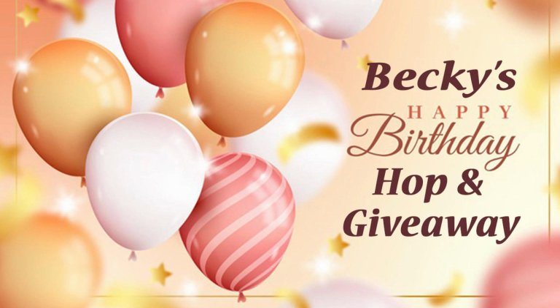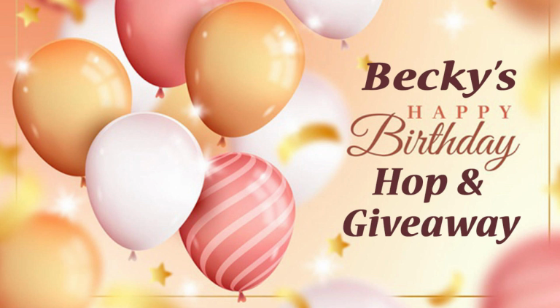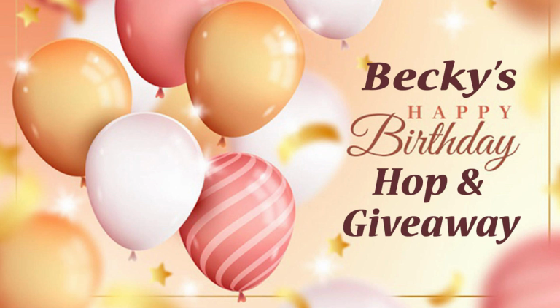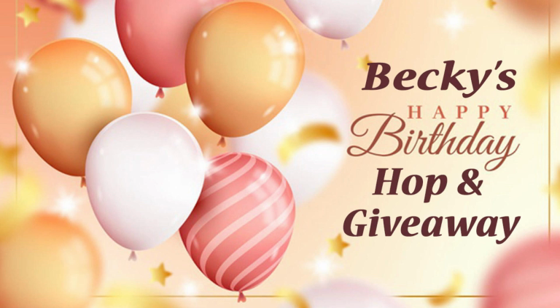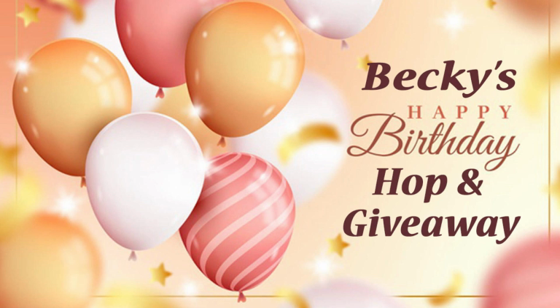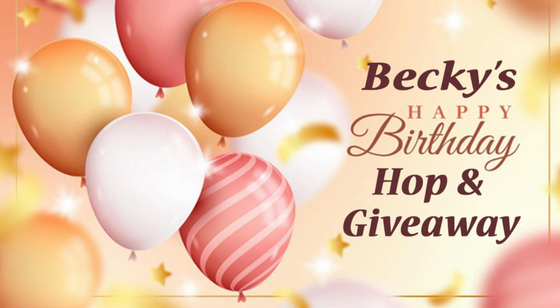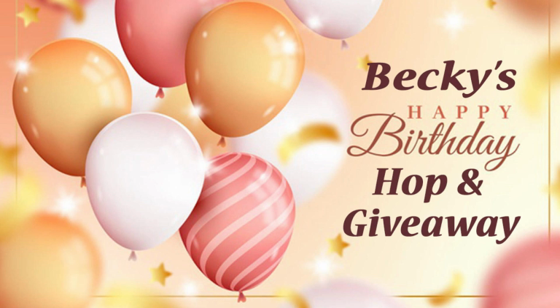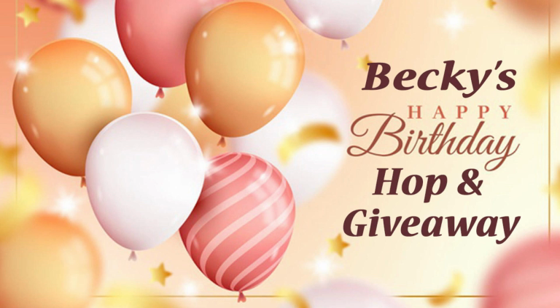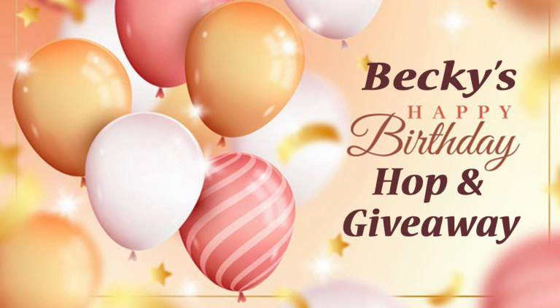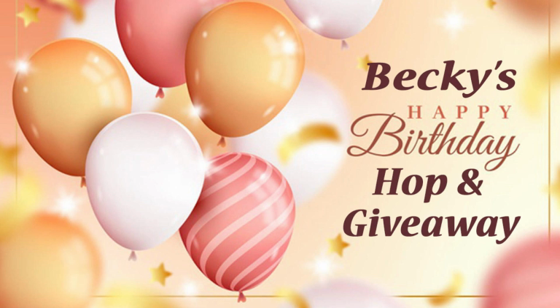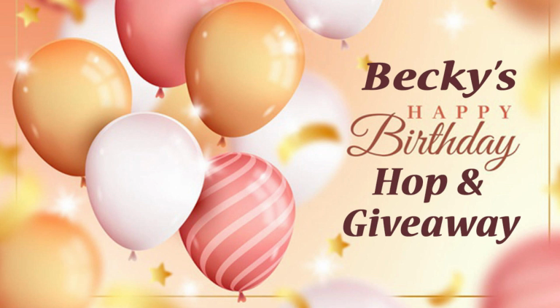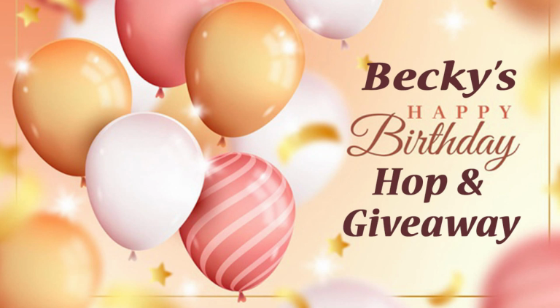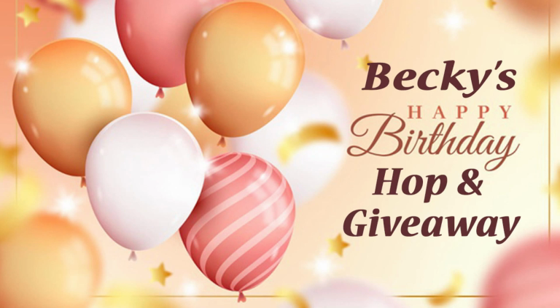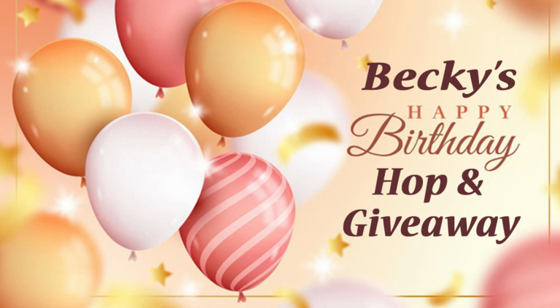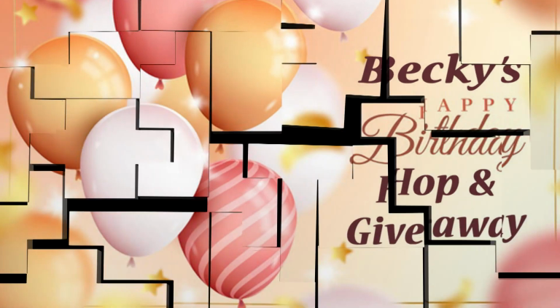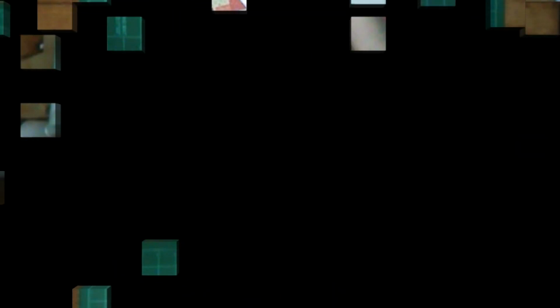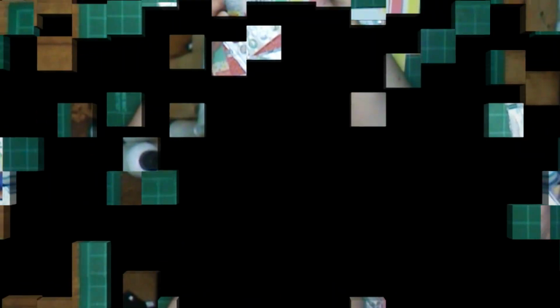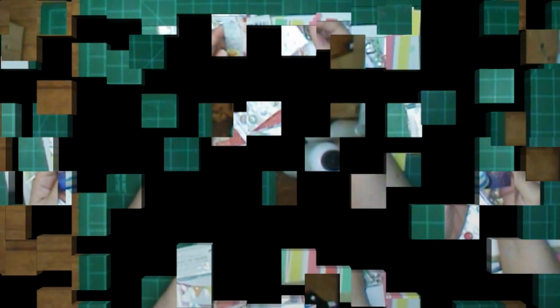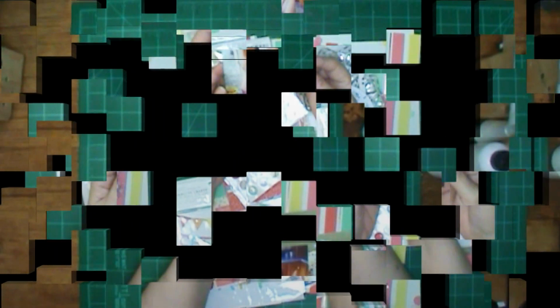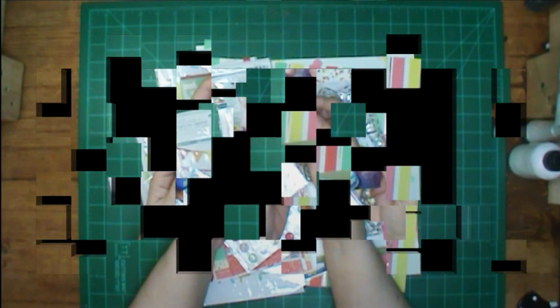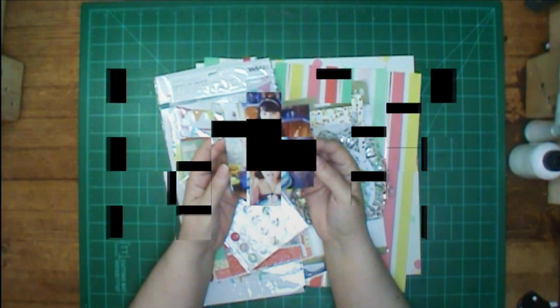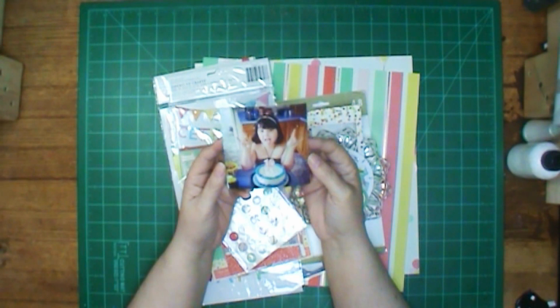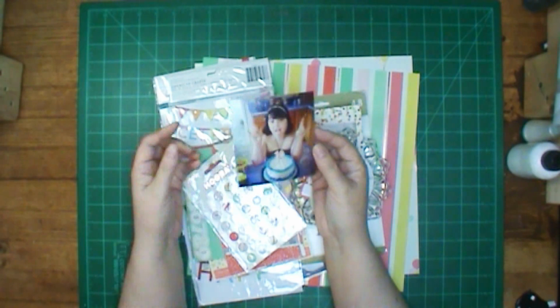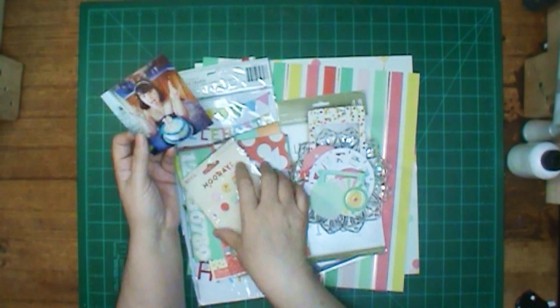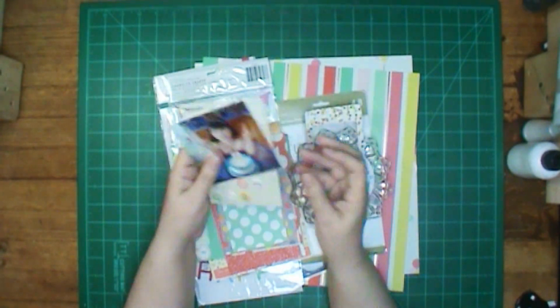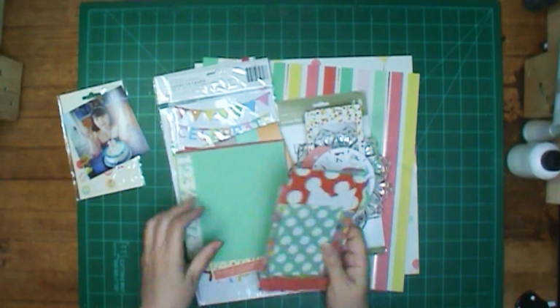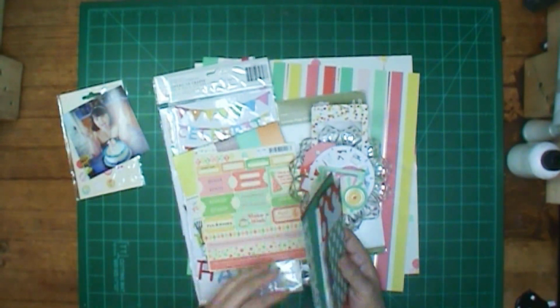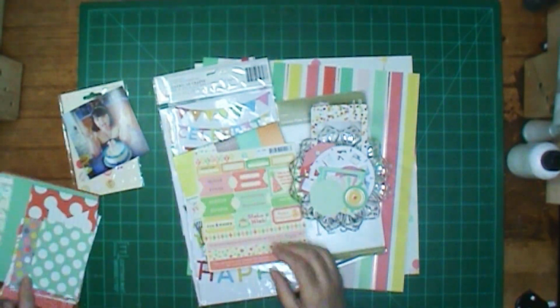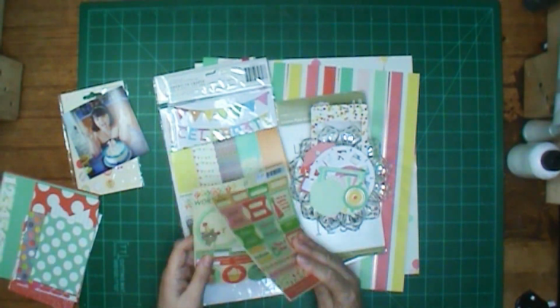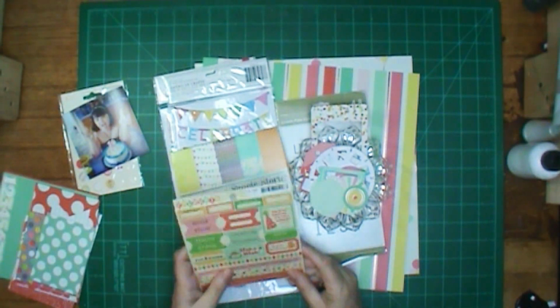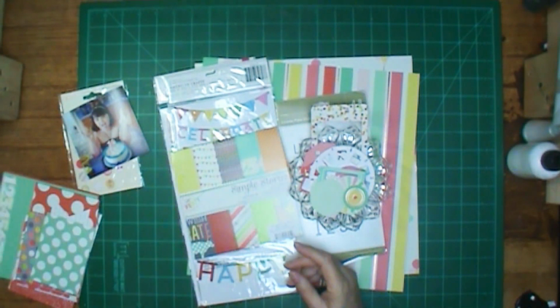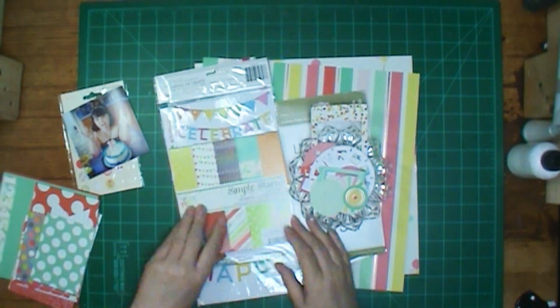Hi, it's Ronnie, and welcome to Becky's Happy Birthday Hop and Giveaway. That's Becky of Becky's My Creative Life here on YouTube. She's having a birthday, and I'm so glad I got invited to join in on the hop.